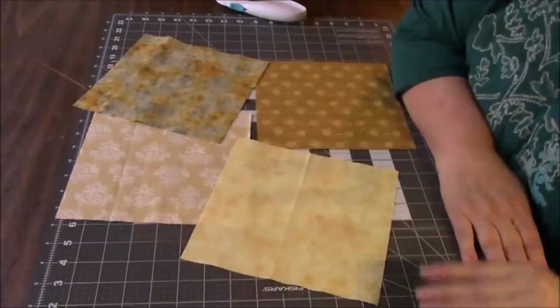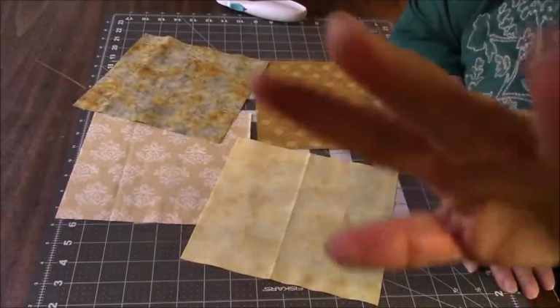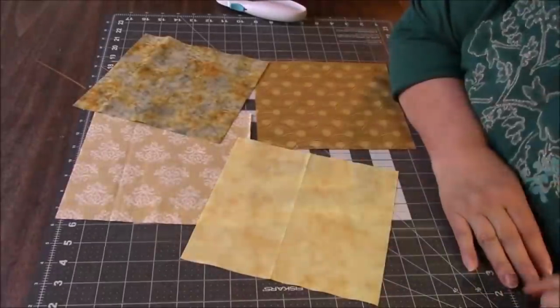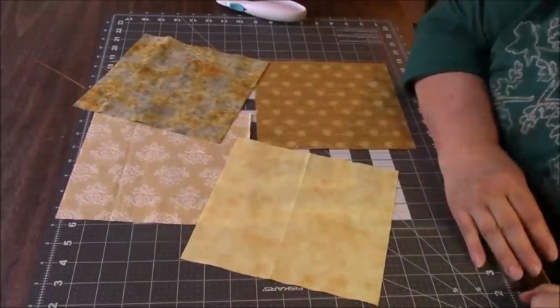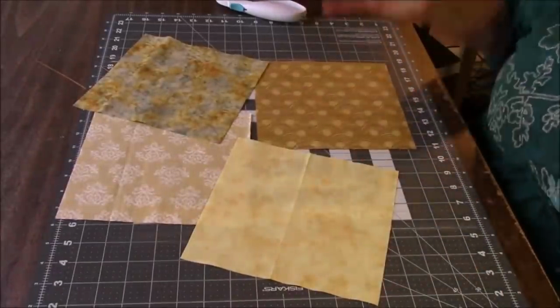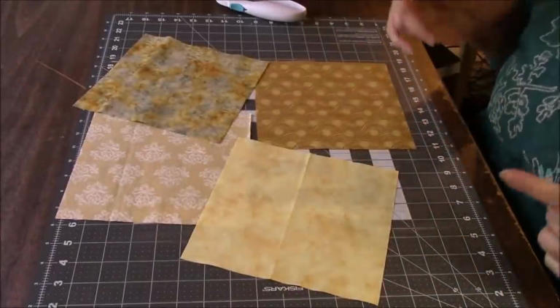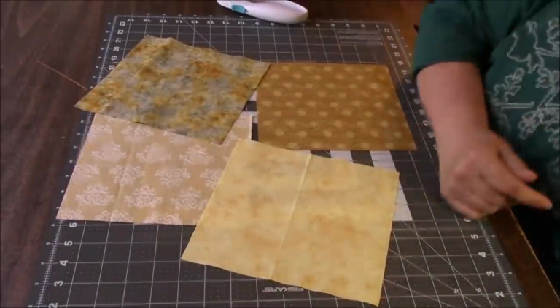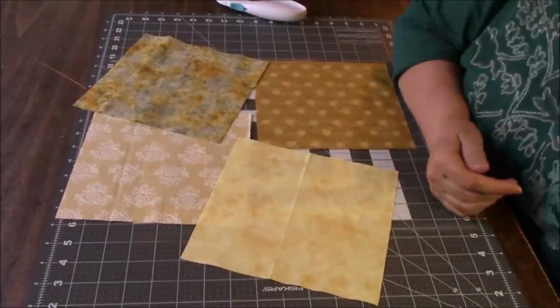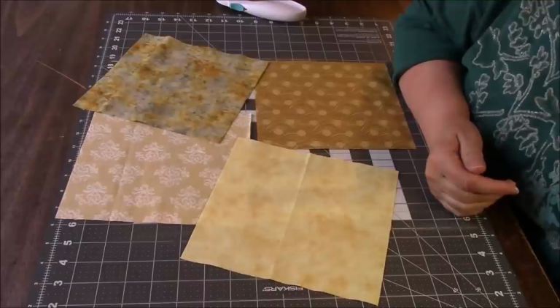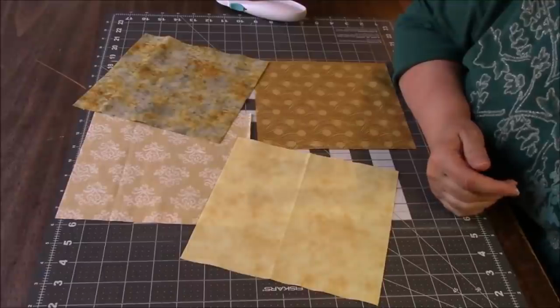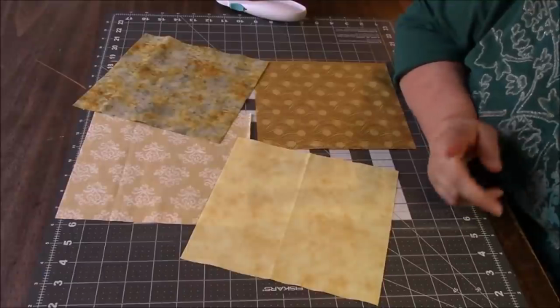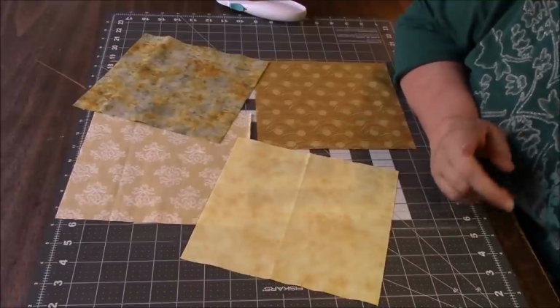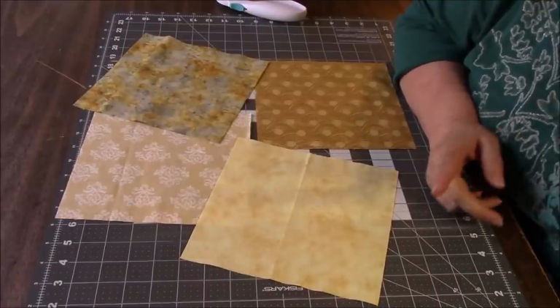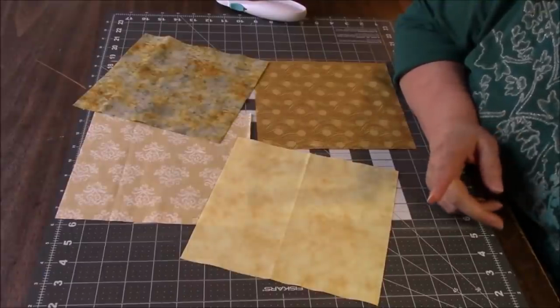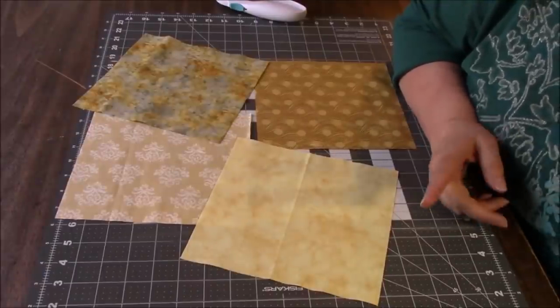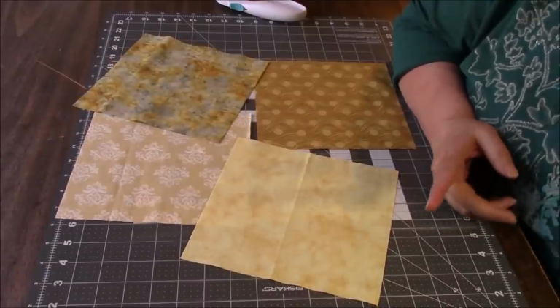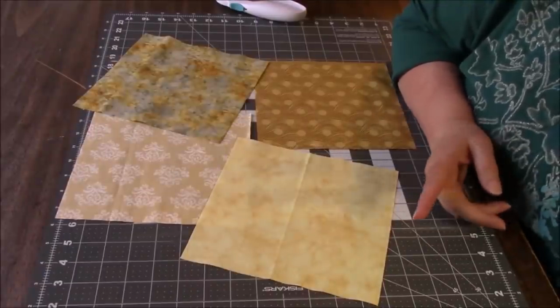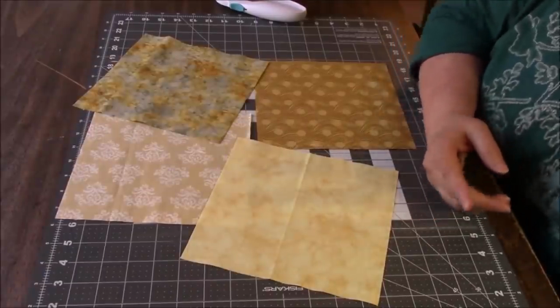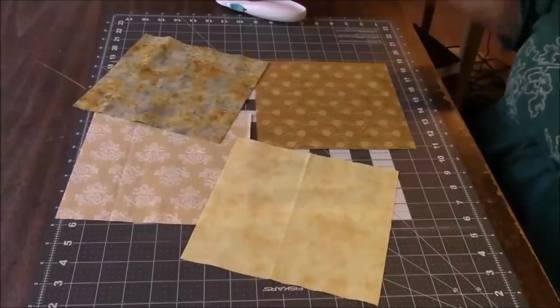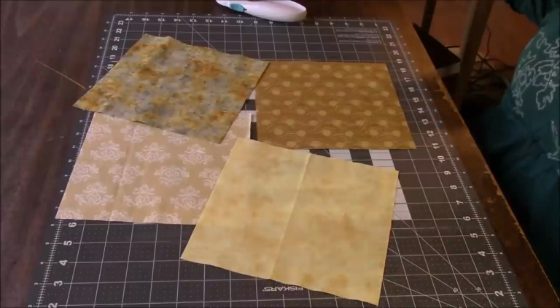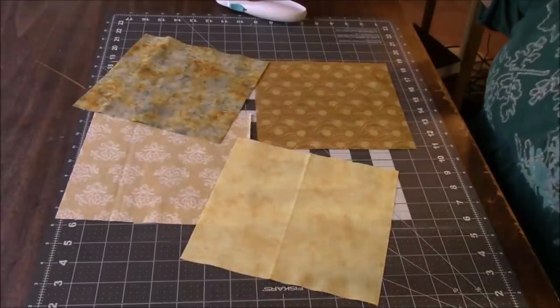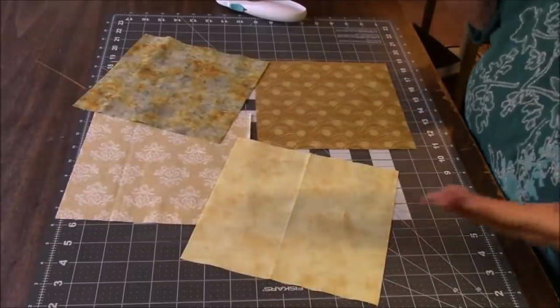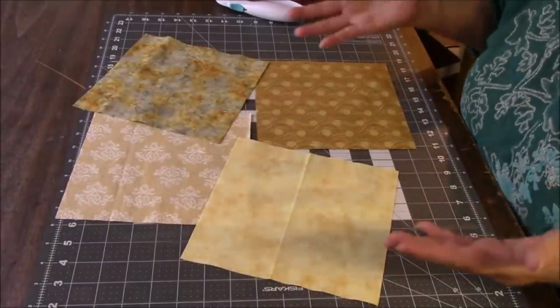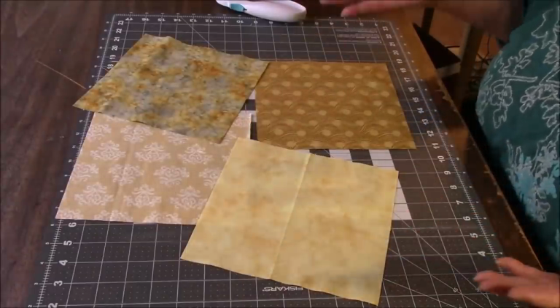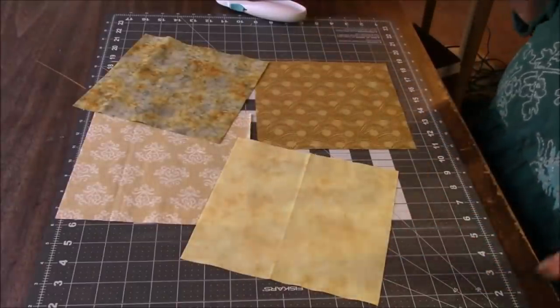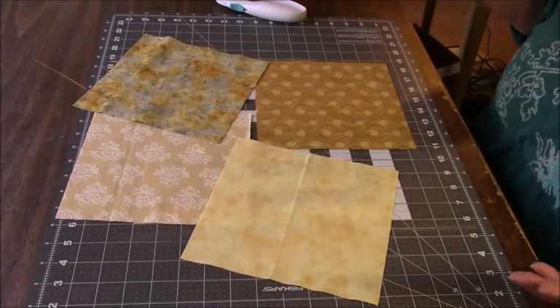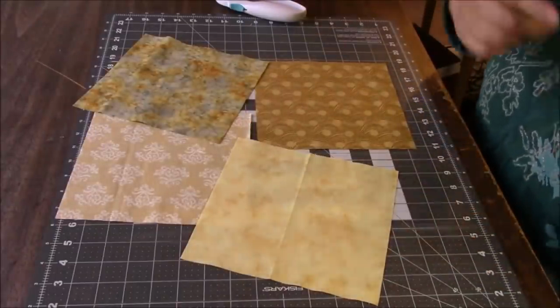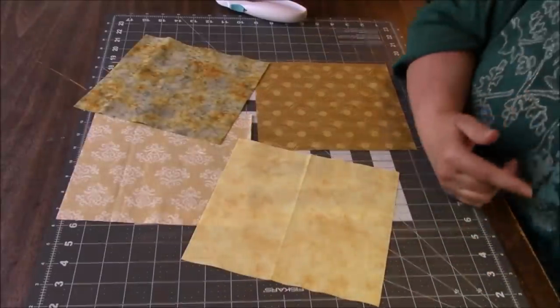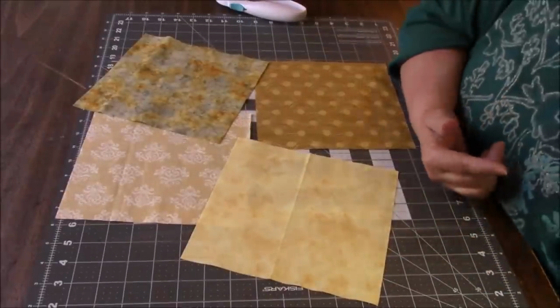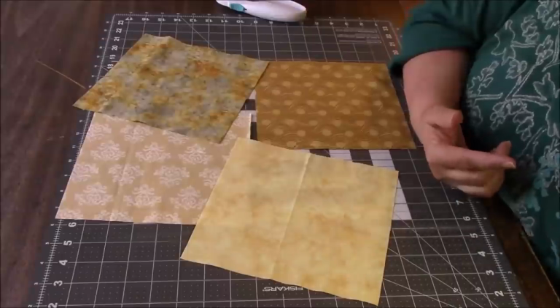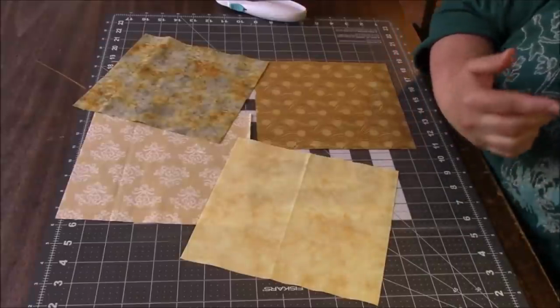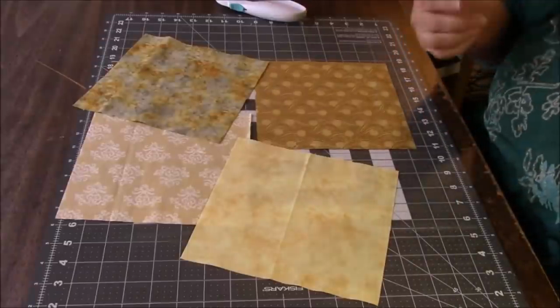Hi everyone, it's me Darlene. I am going to make a quilt block and I'm following a video, one of my own. I'm going to recreate a block that I did, and I learned something from my own video.